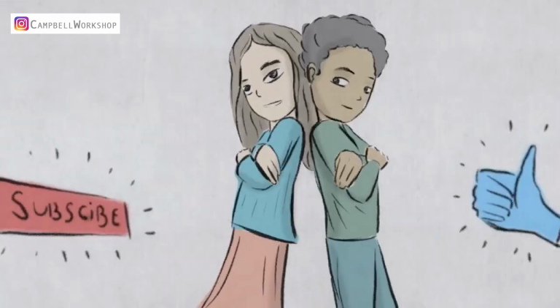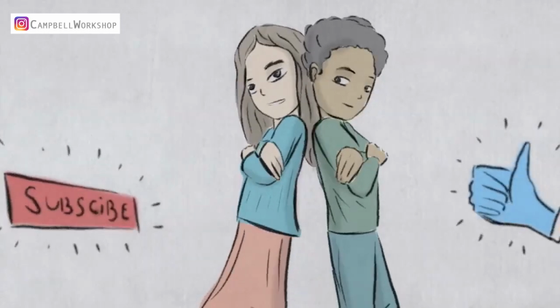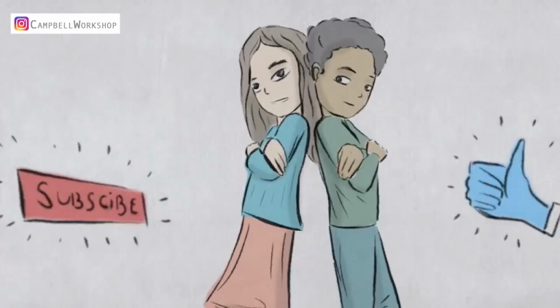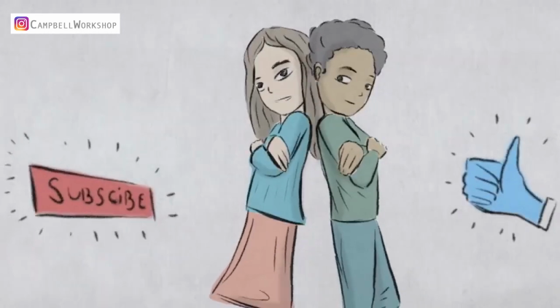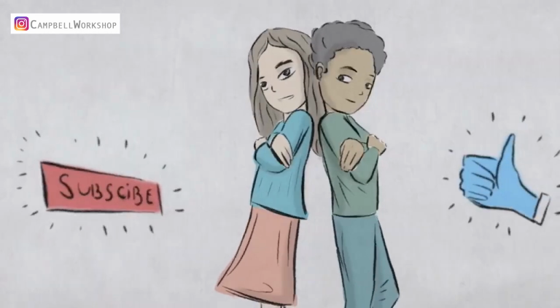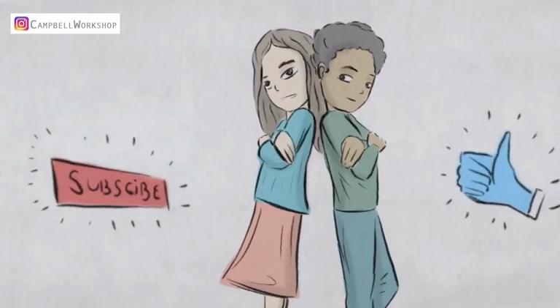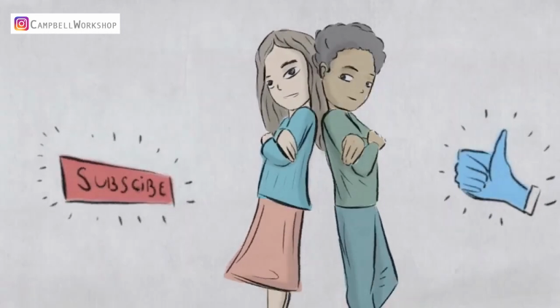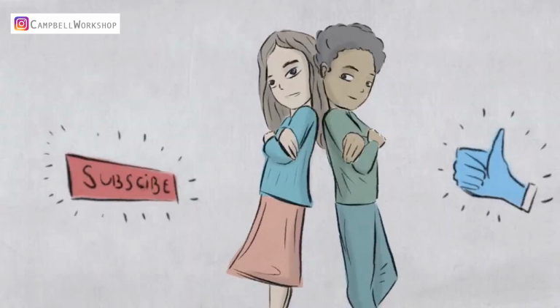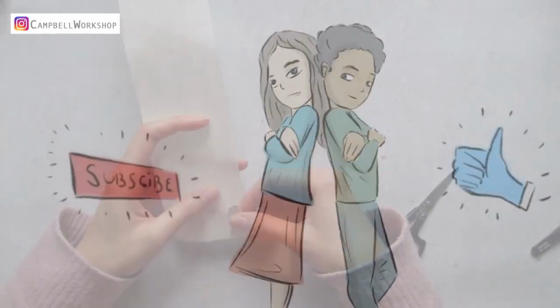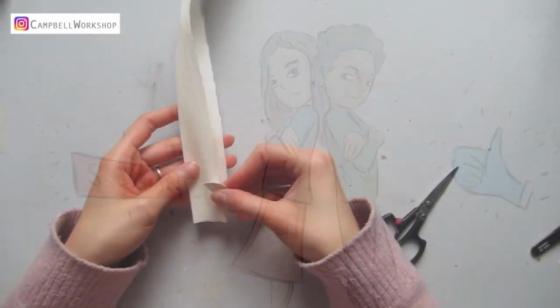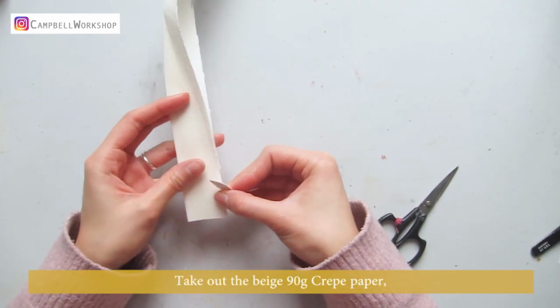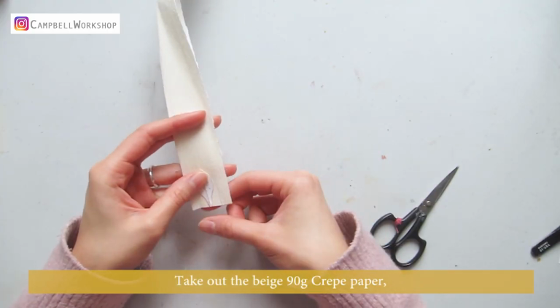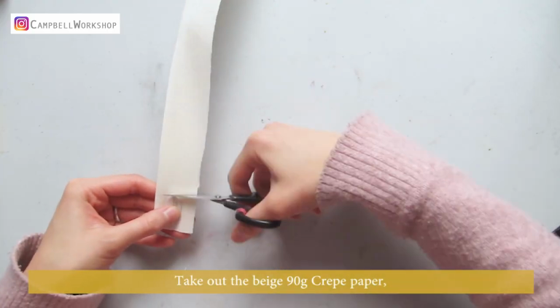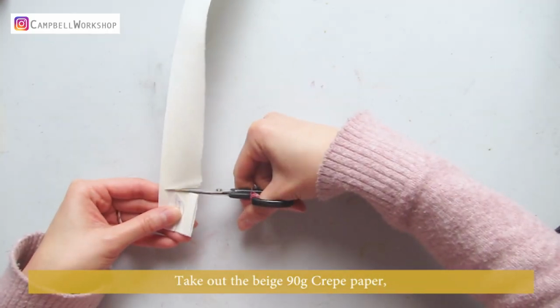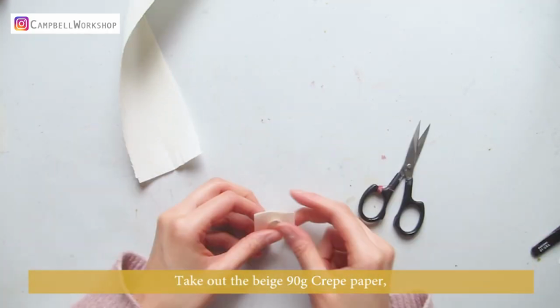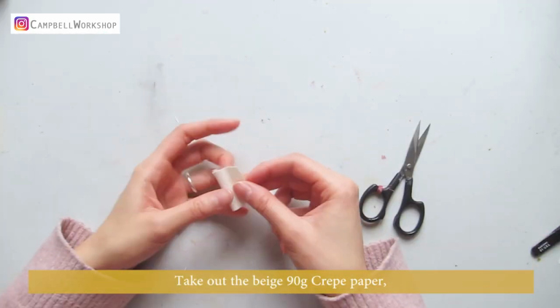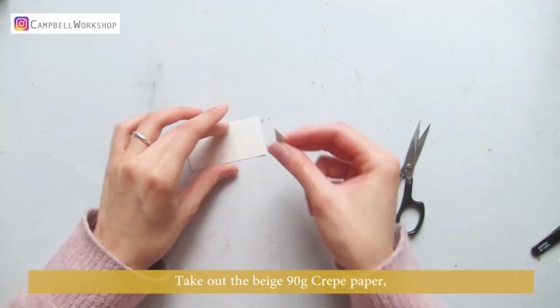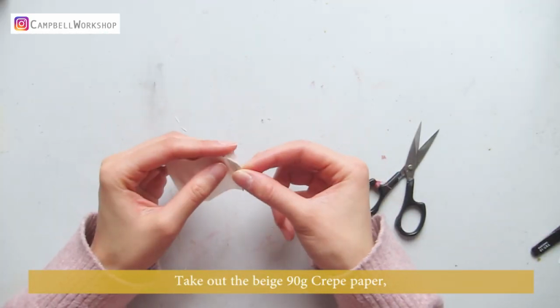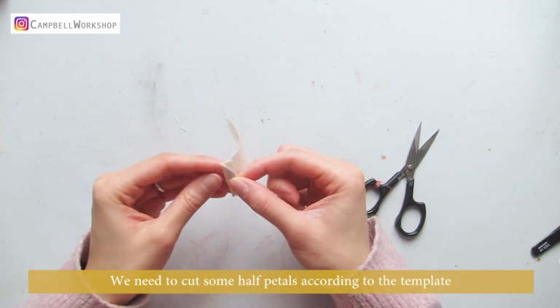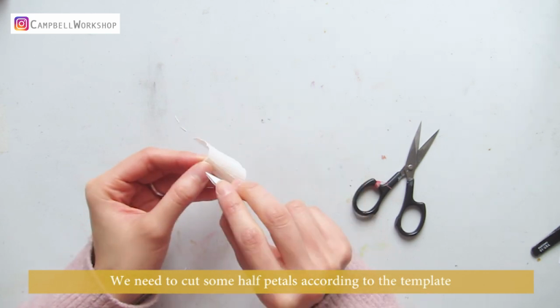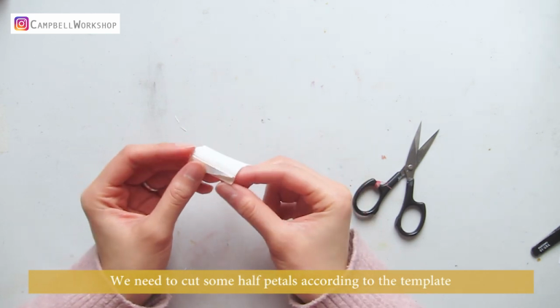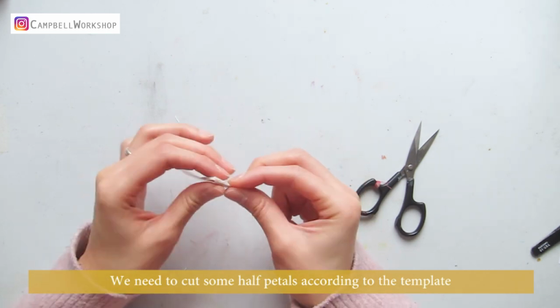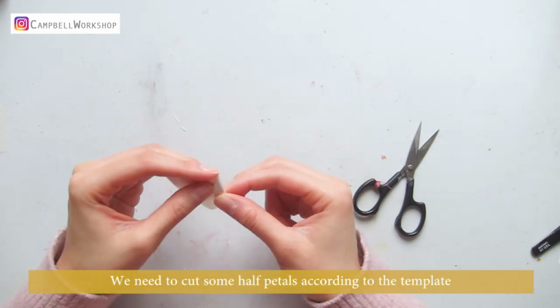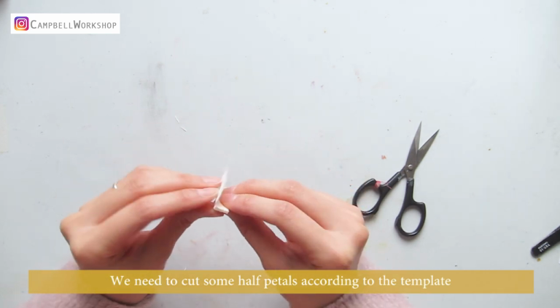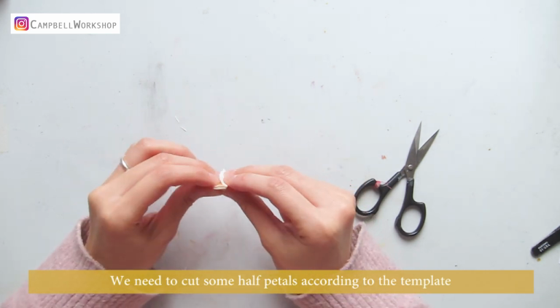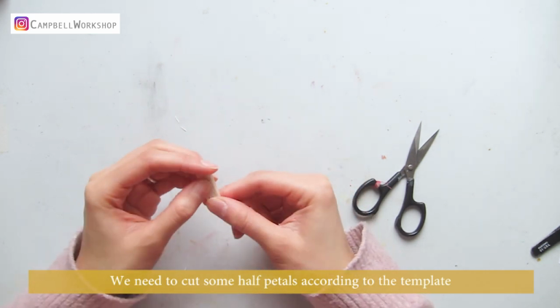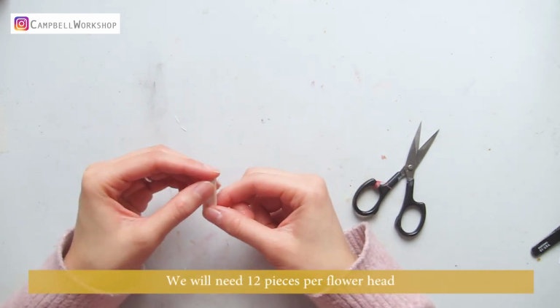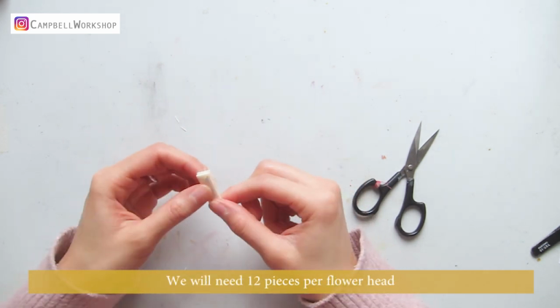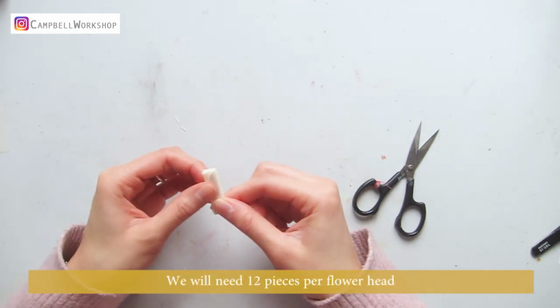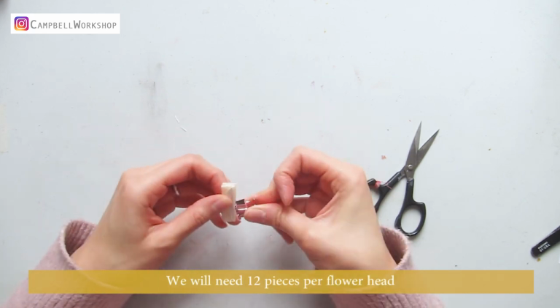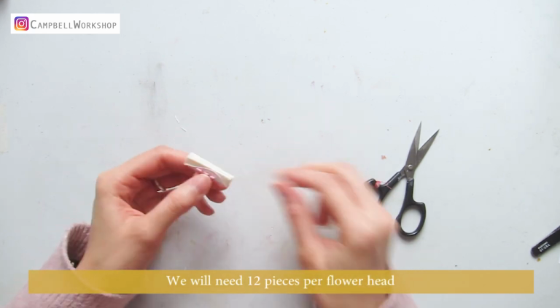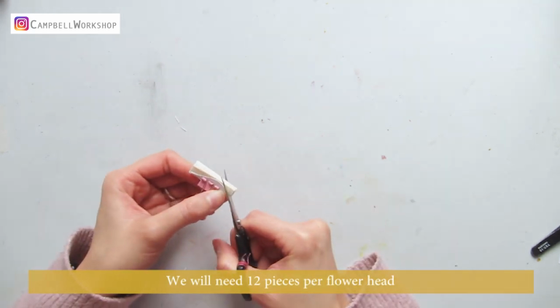Before we start, if you haven't subscribed to our channel, don't forget to click on the subscribe button below so you won't miss any of our new tutorials. First, take out the beige 90 gram crepe paper. We need to cut some half petals according to a template. We will need 12 pieces per flower head.